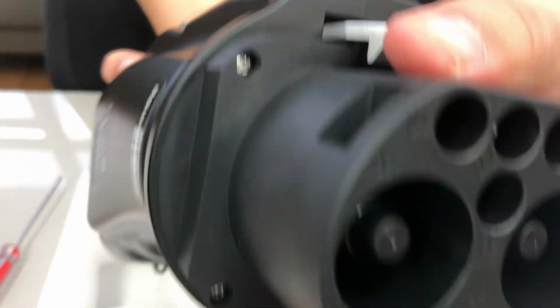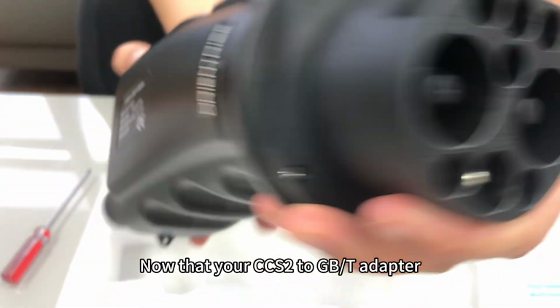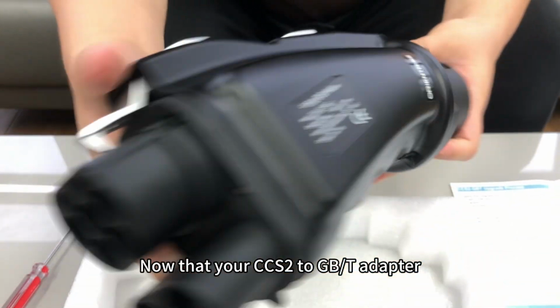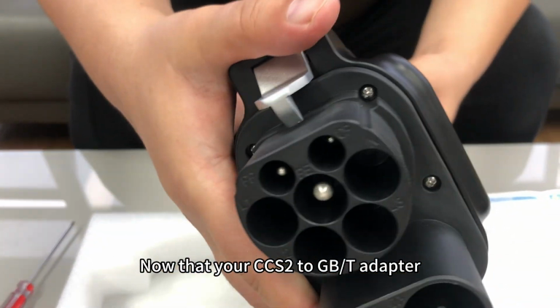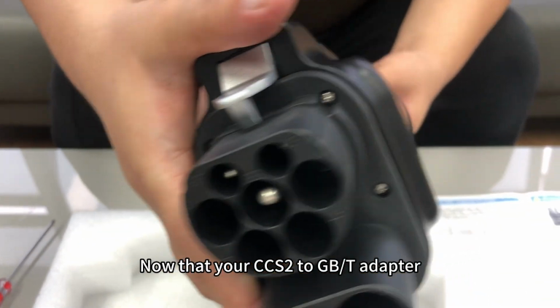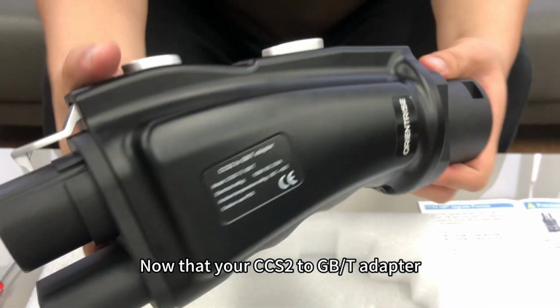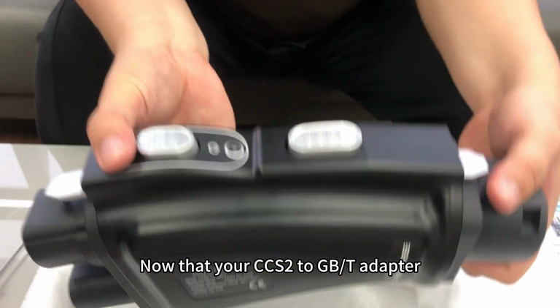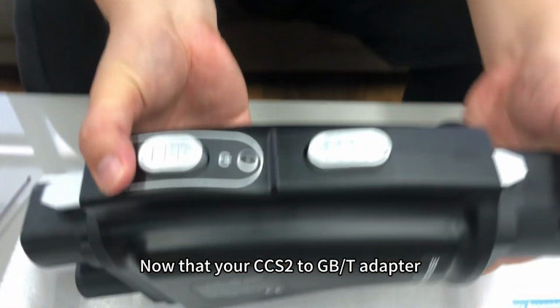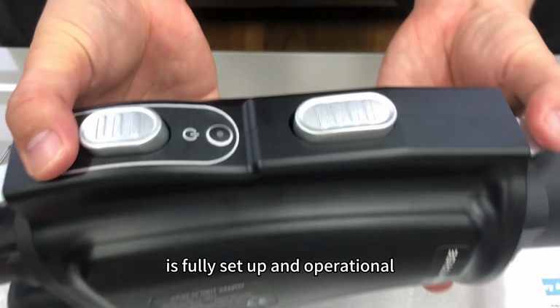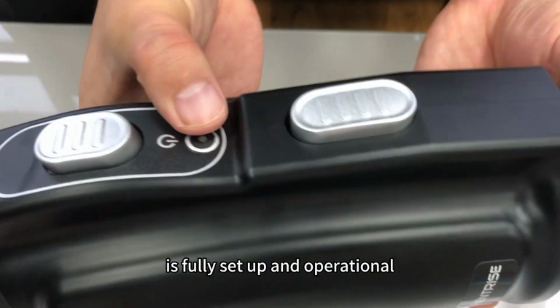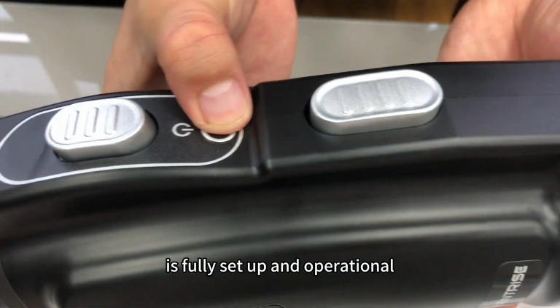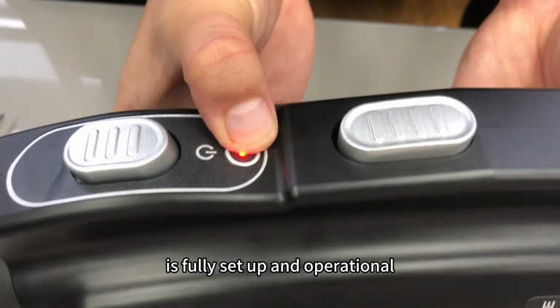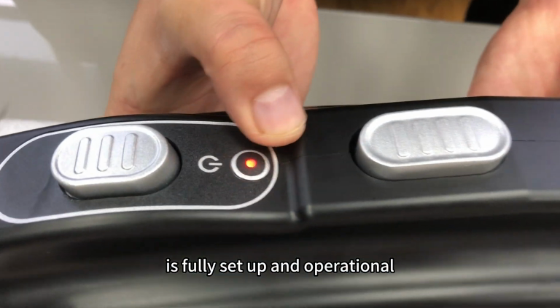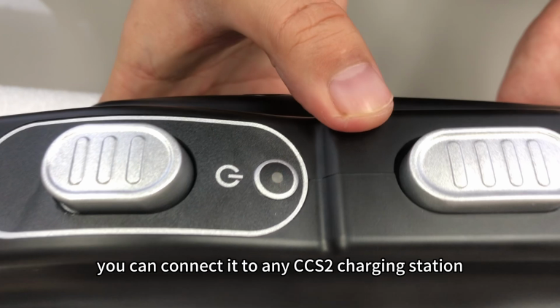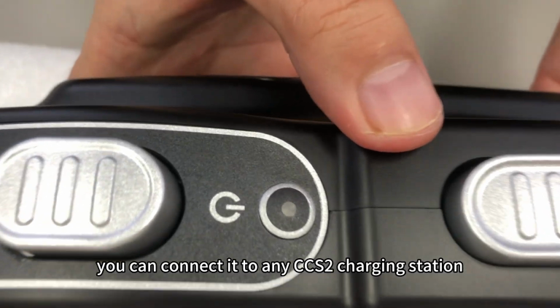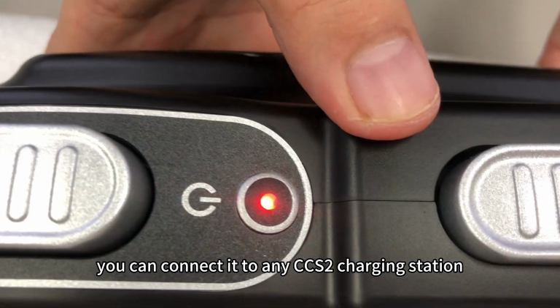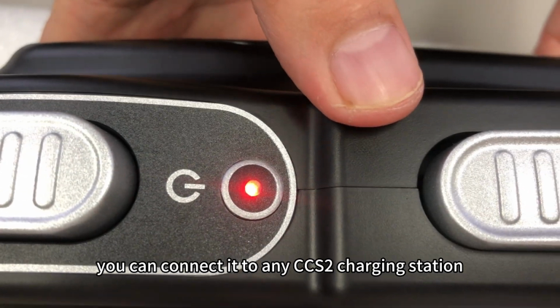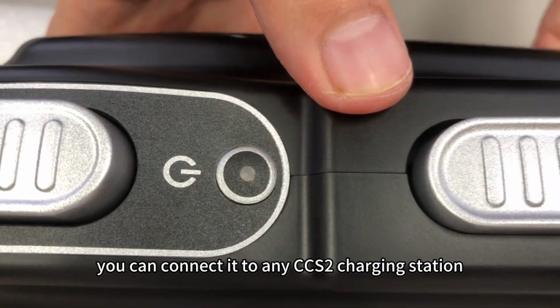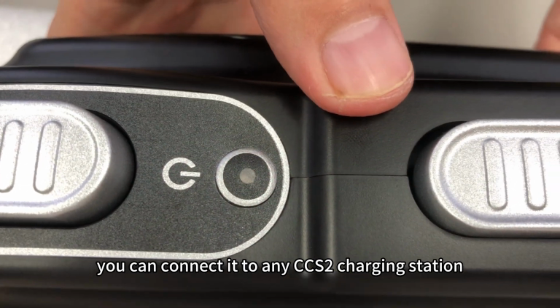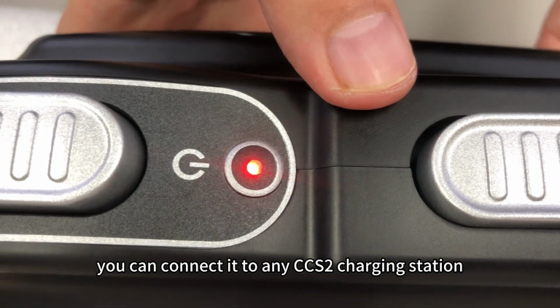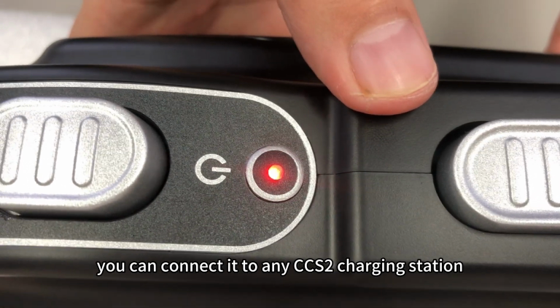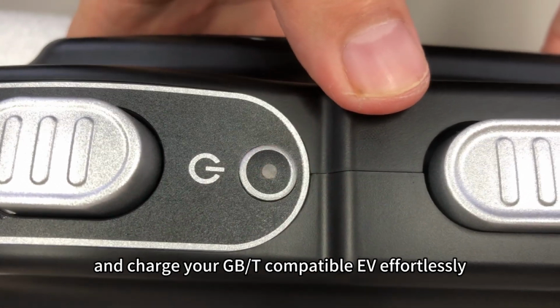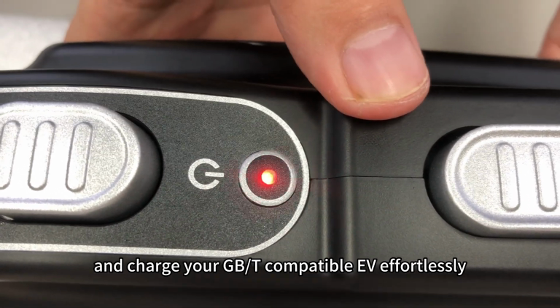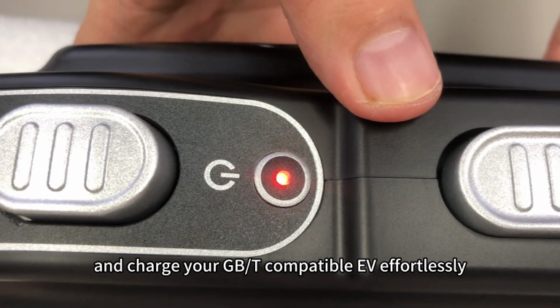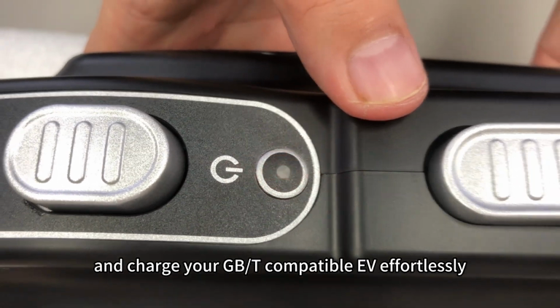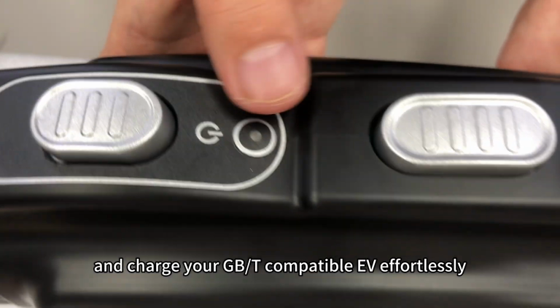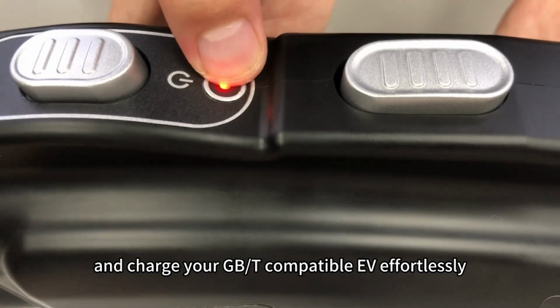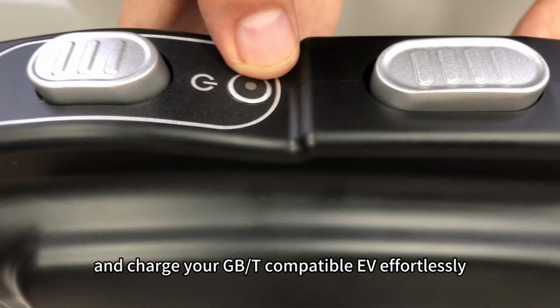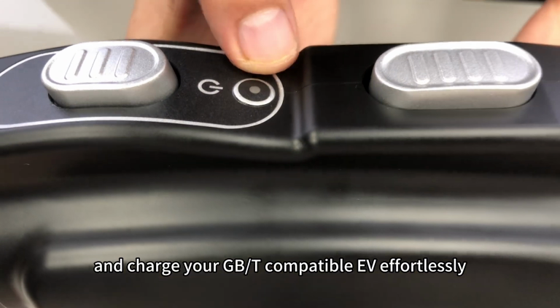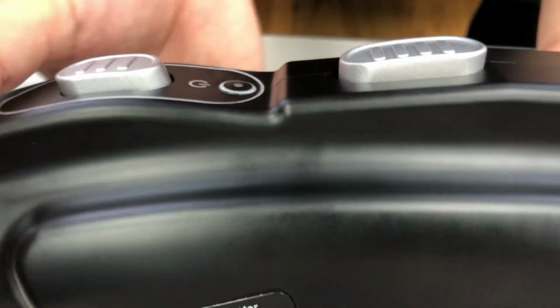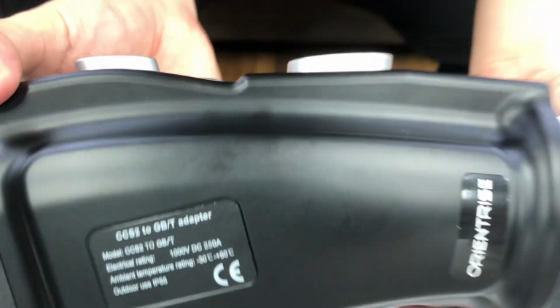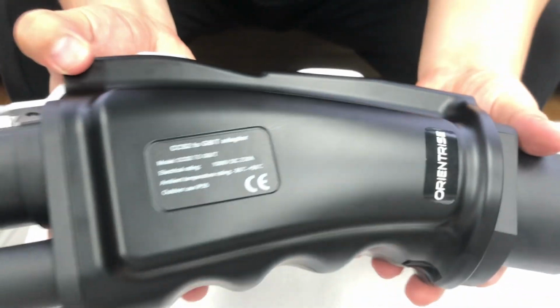Now that your CCS2 to GBT adapter is fully set up and operational, you can connect it to any CCS2 charging station and charge your GBT-compatible EV effortlessly.